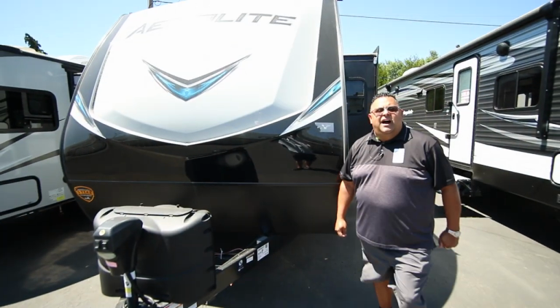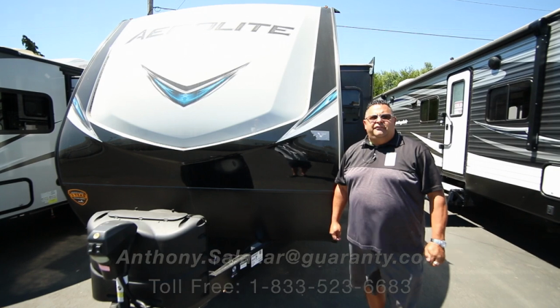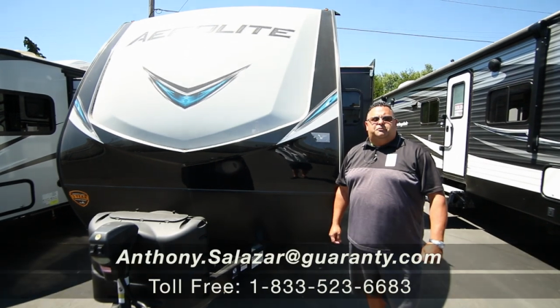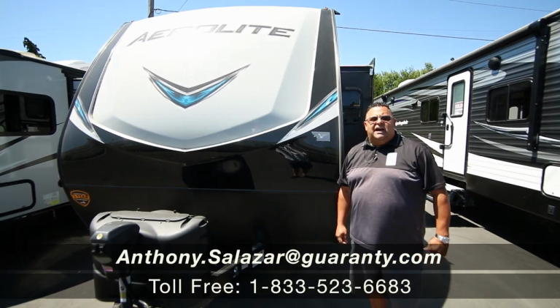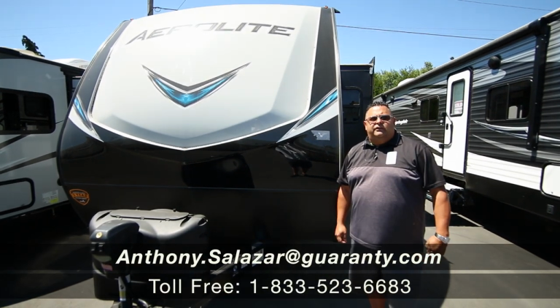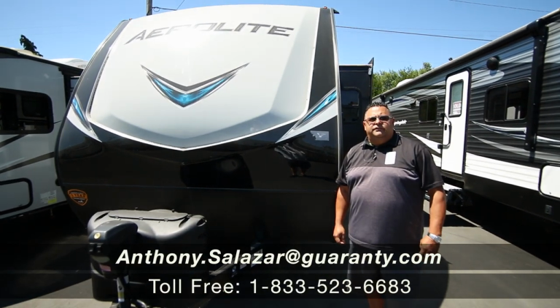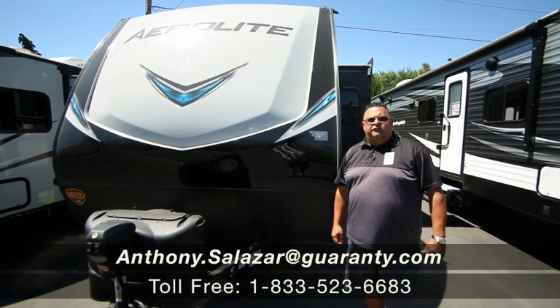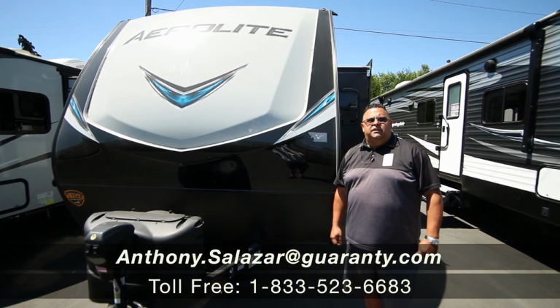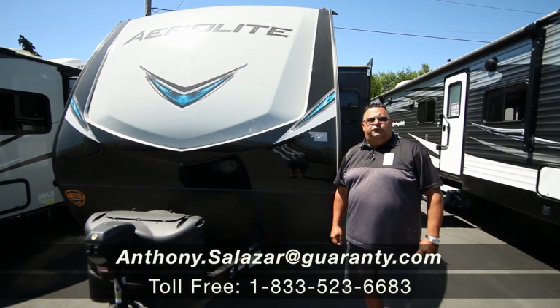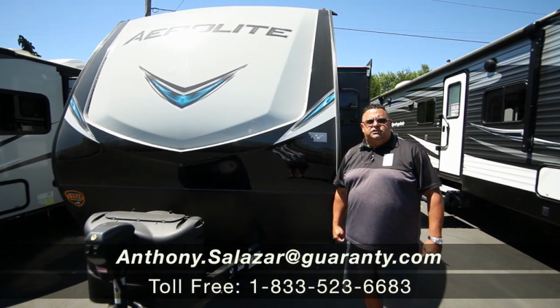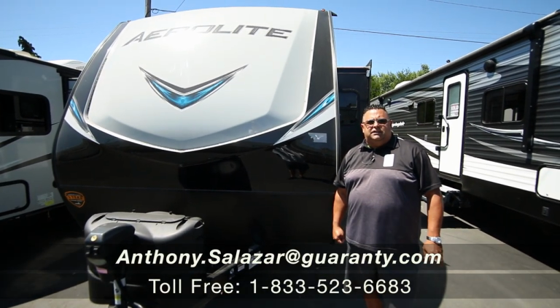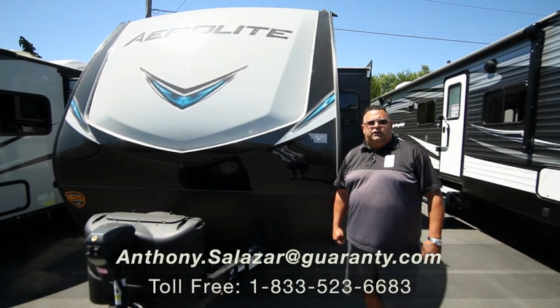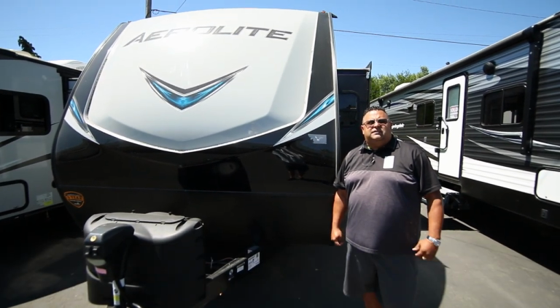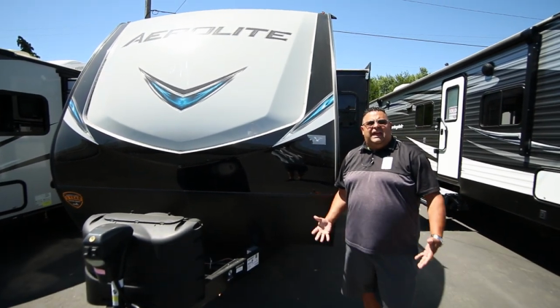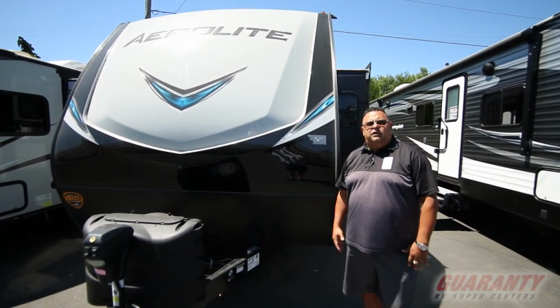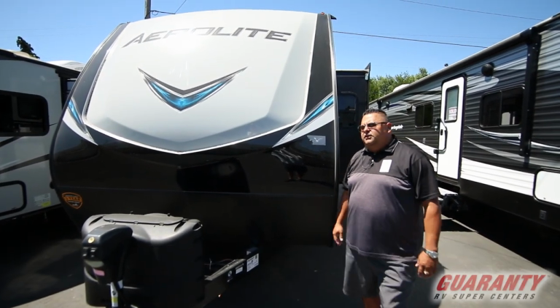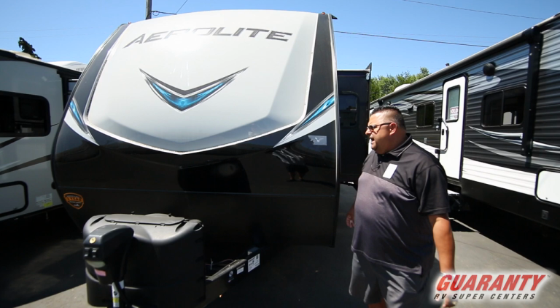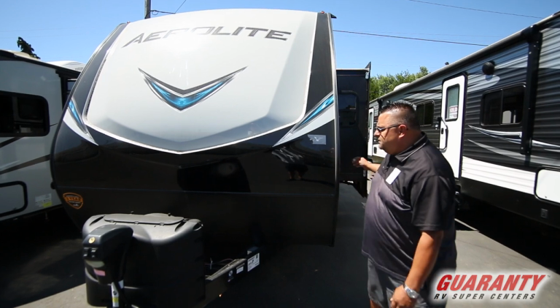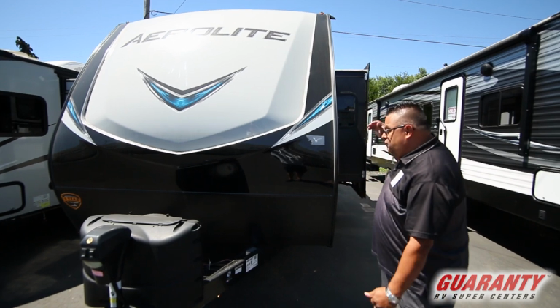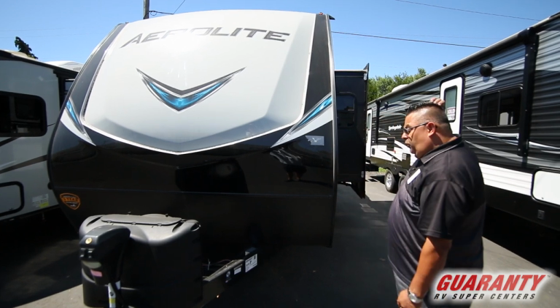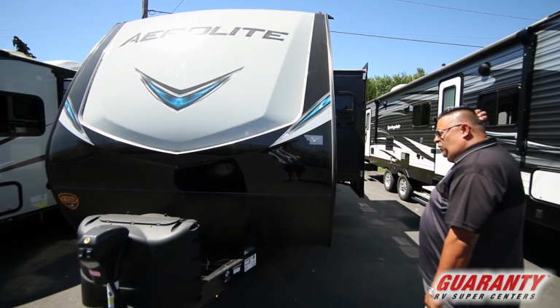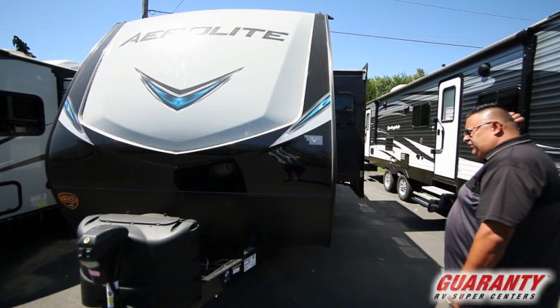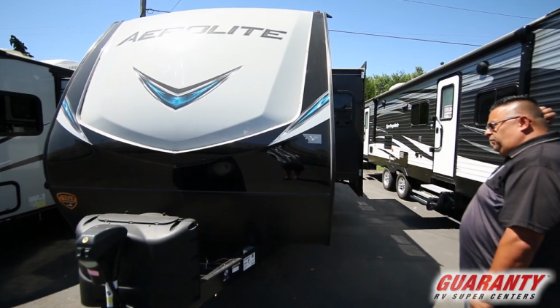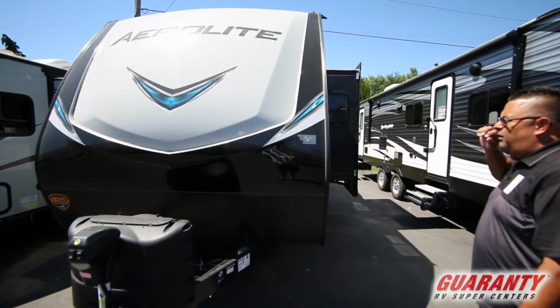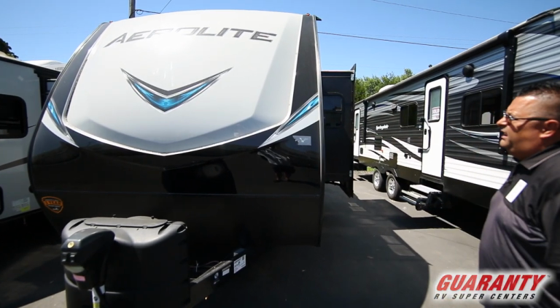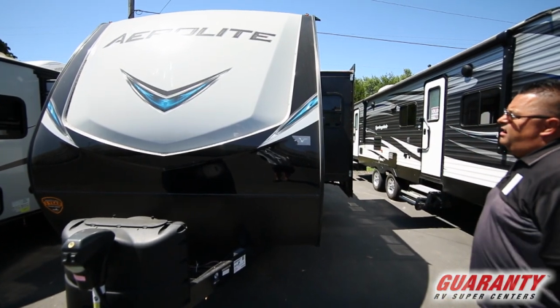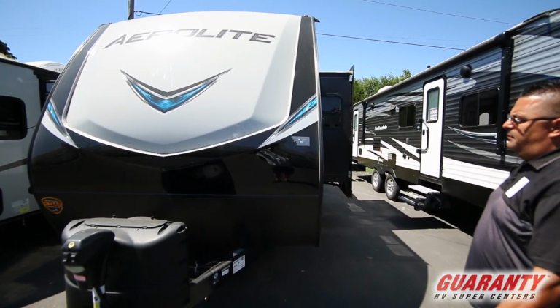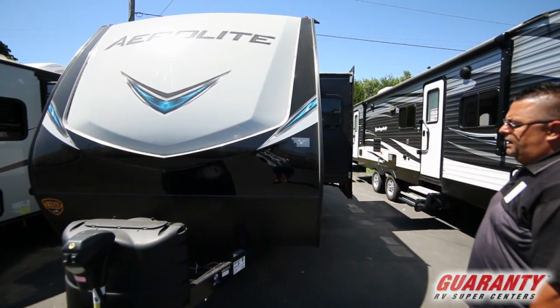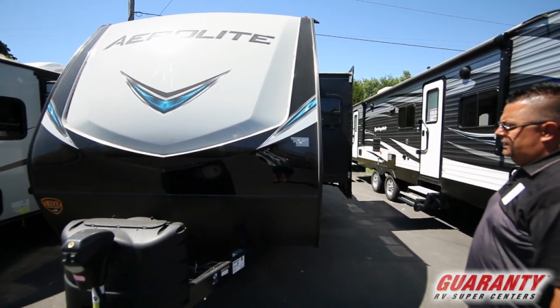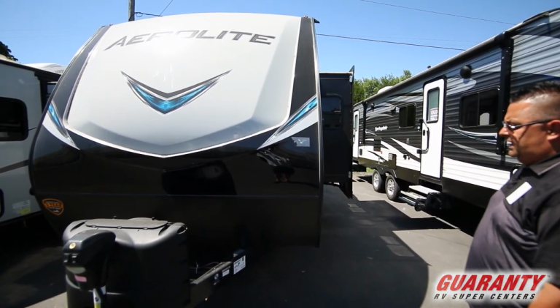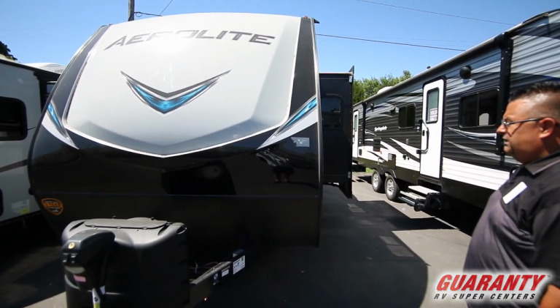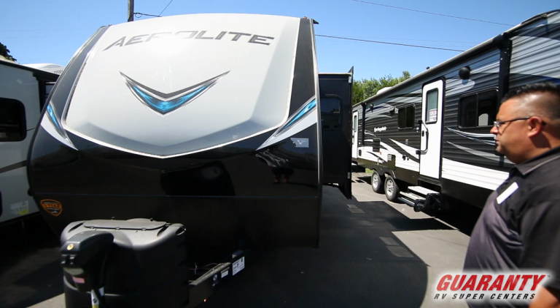Hi folks, Big Sal here at Guaranty RV in beautiful Junction City, Oregon. Today we're going to be looking at this 2133RB. It's an Aerolite Dutchman.